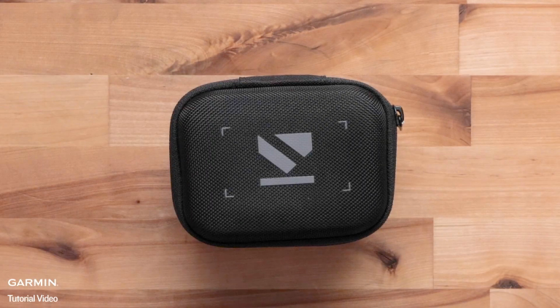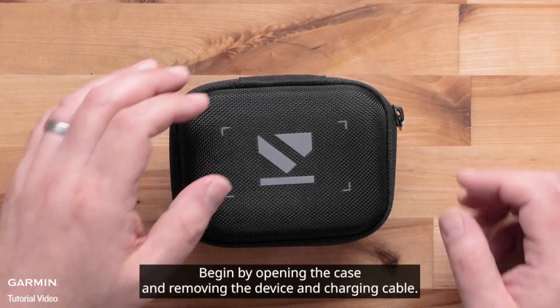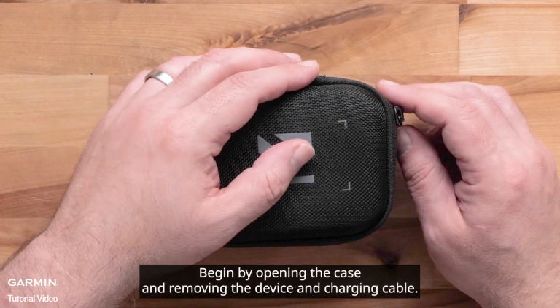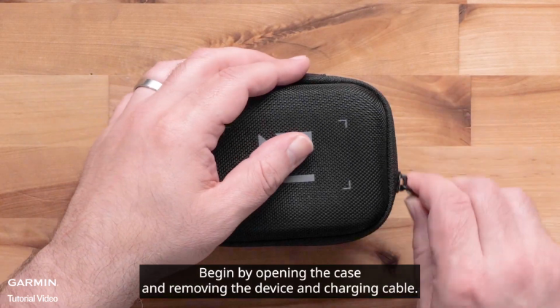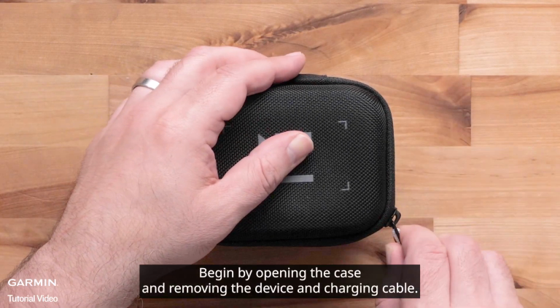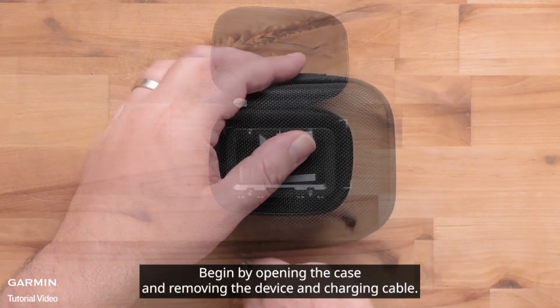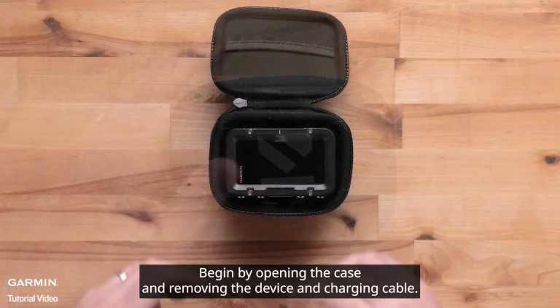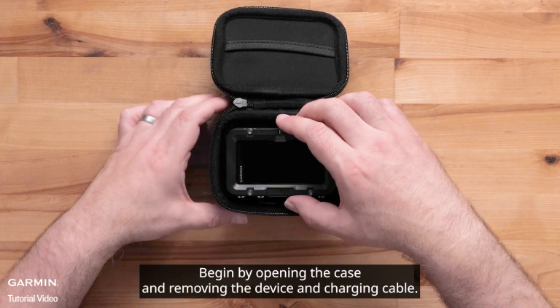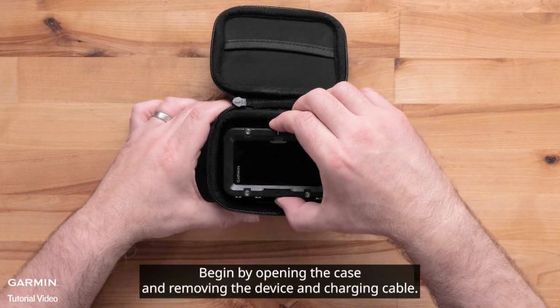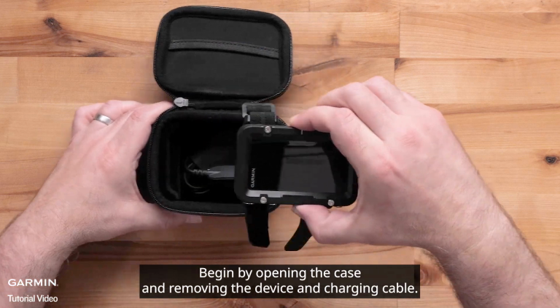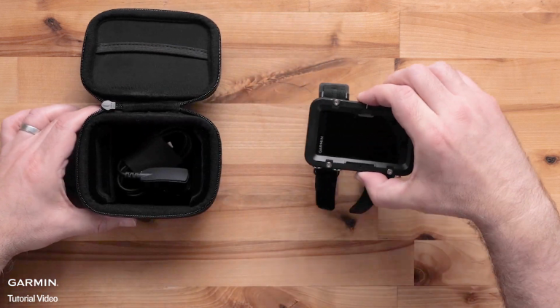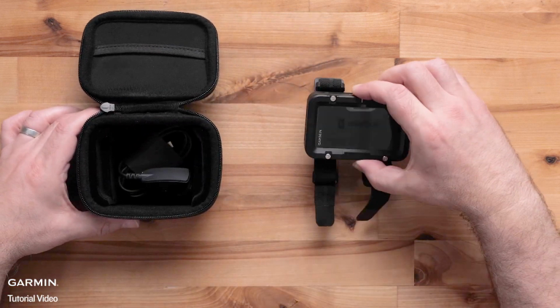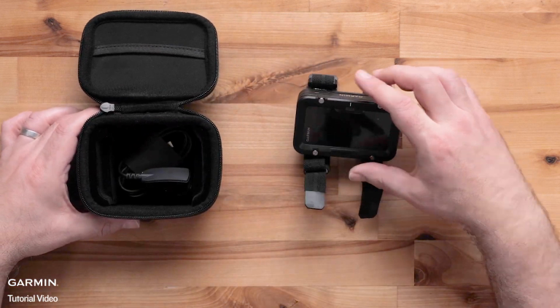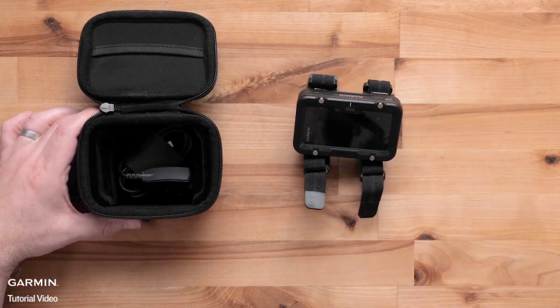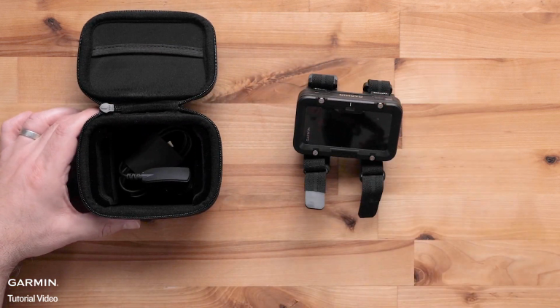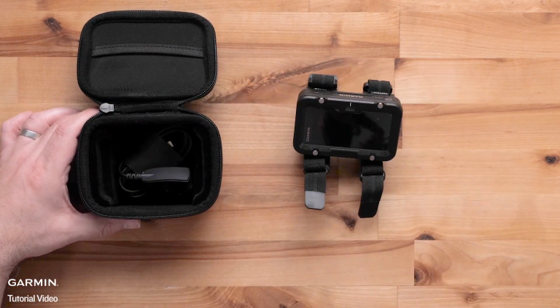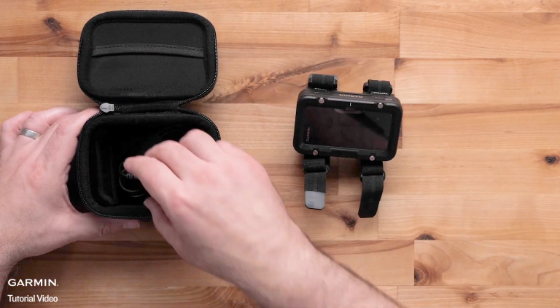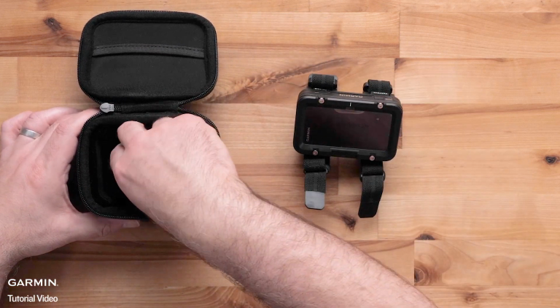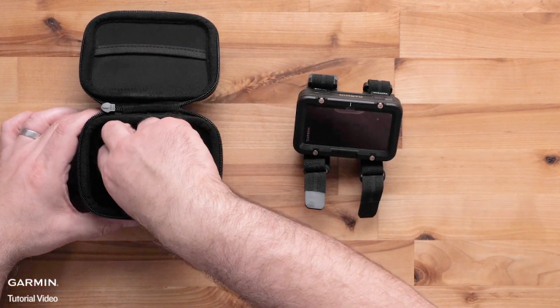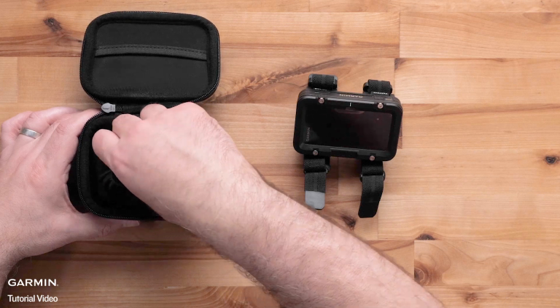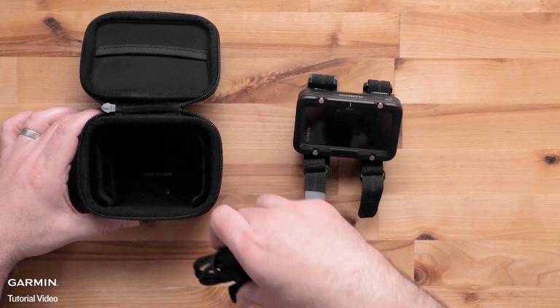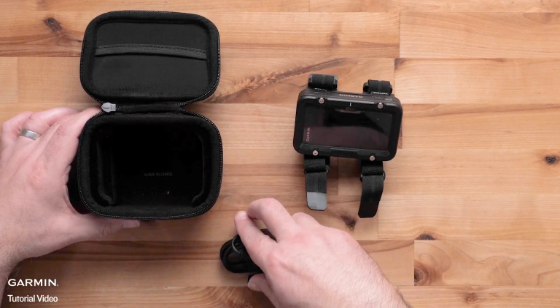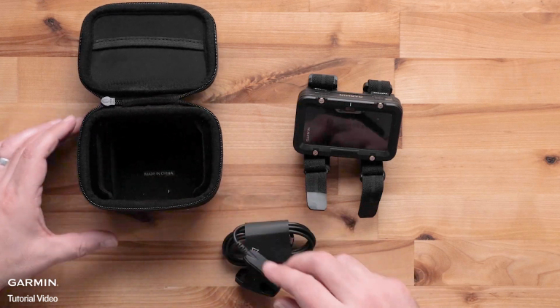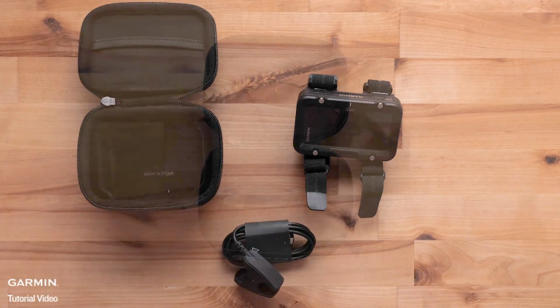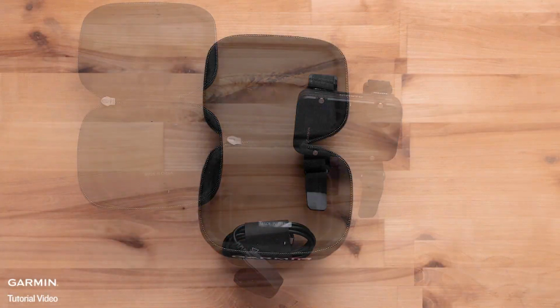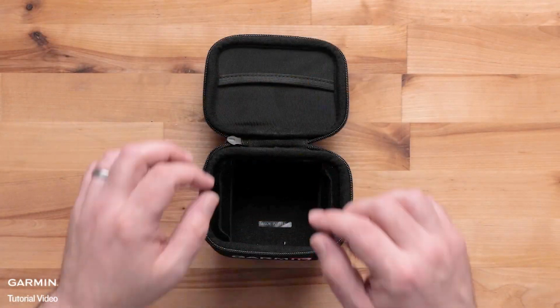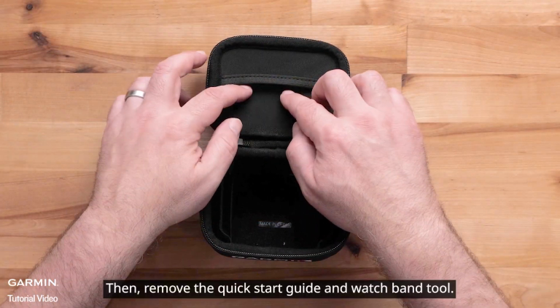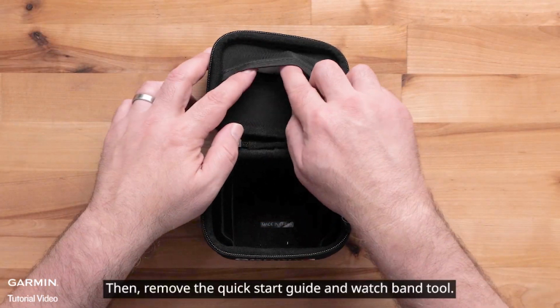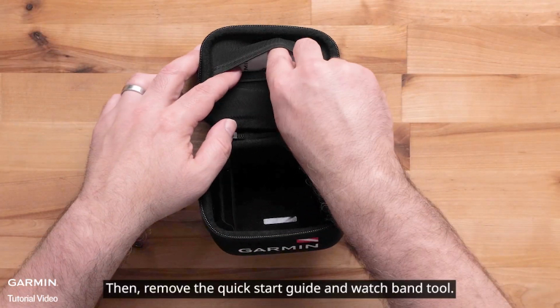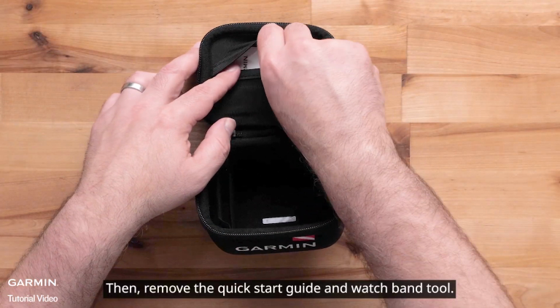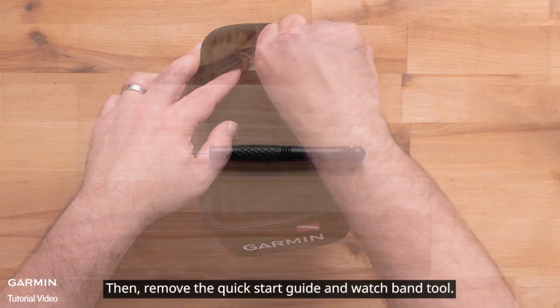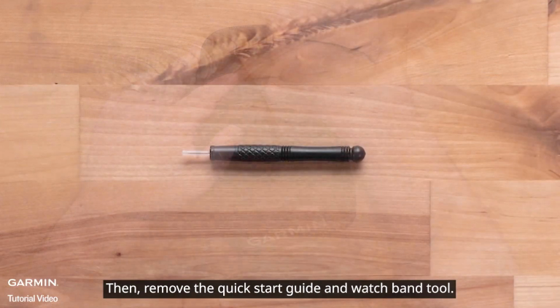Begin by opening the case and removing the device and charging cable. Then remove the quick start guide and watch band tool.